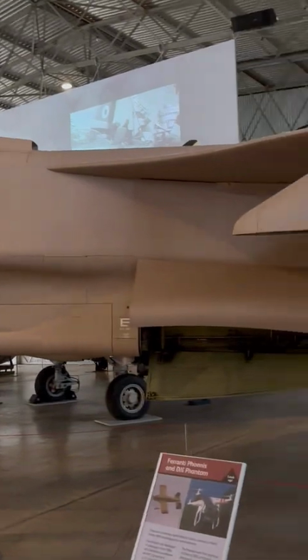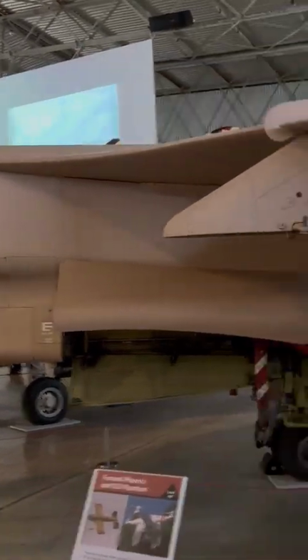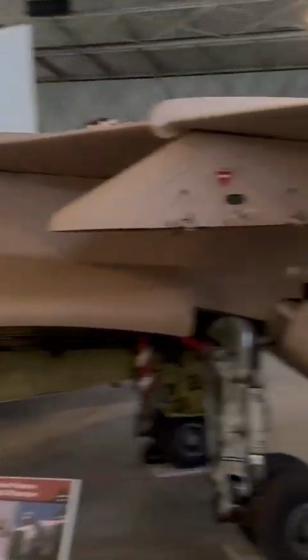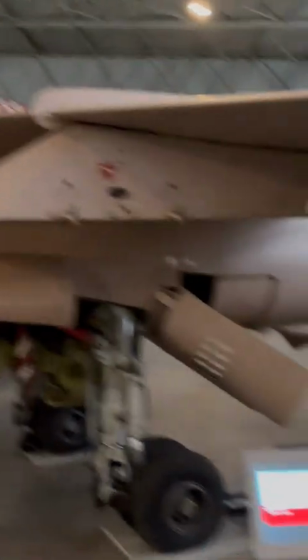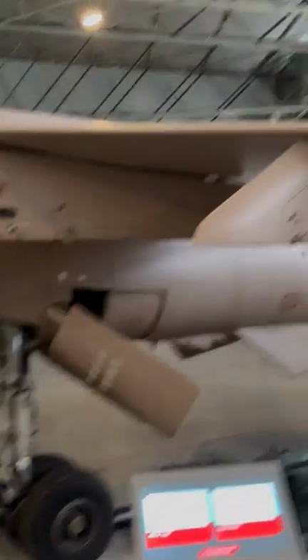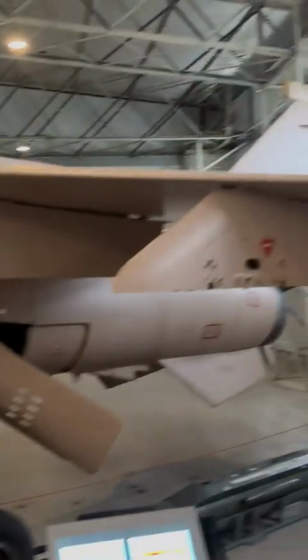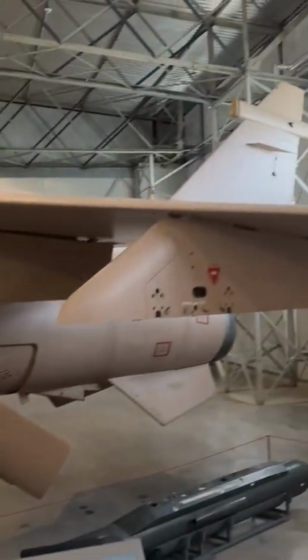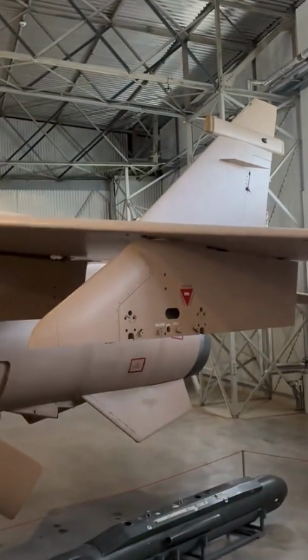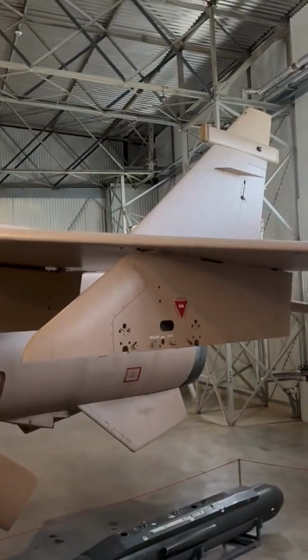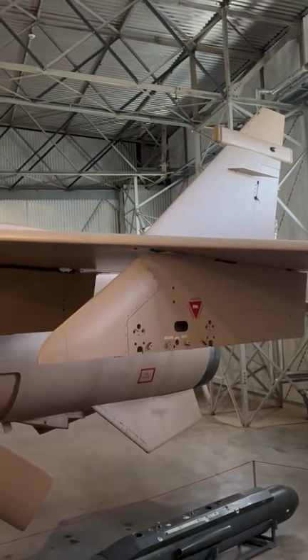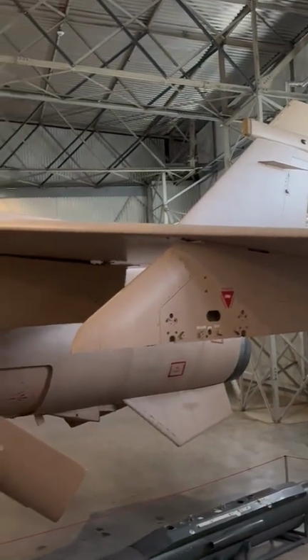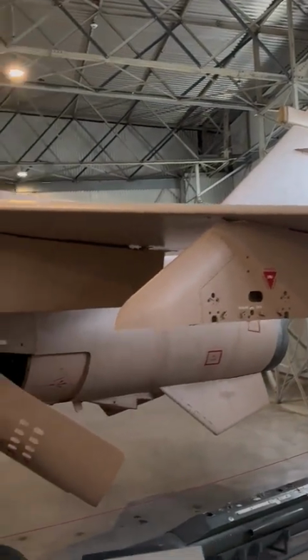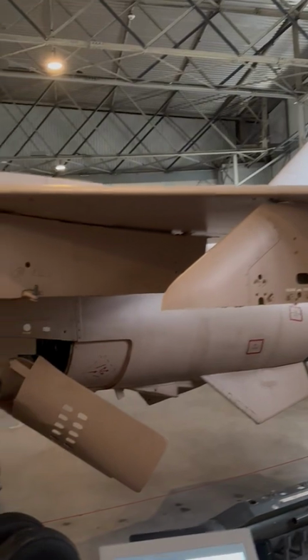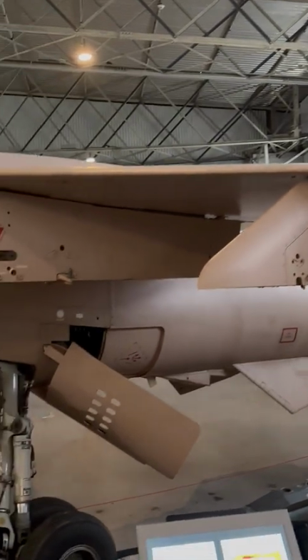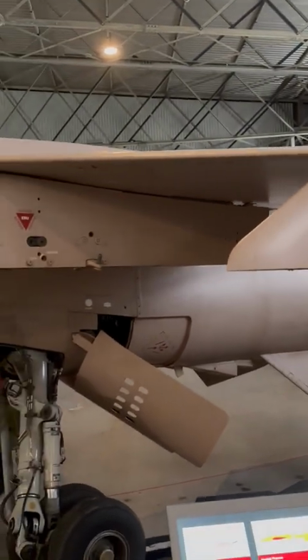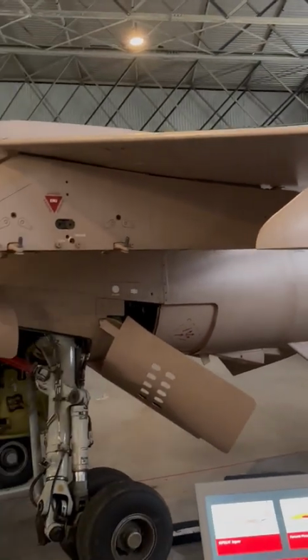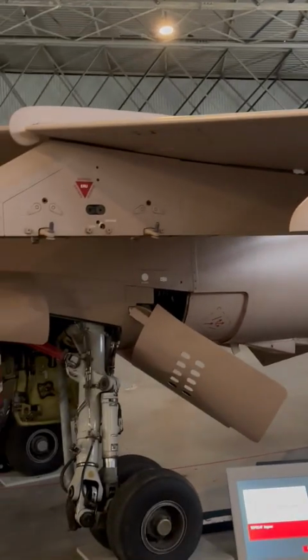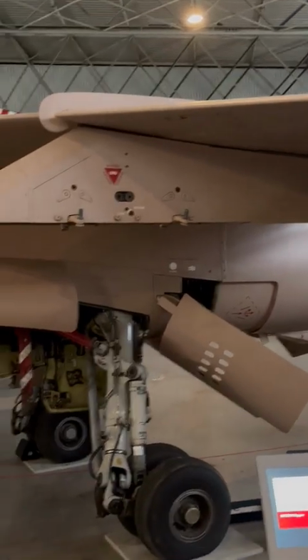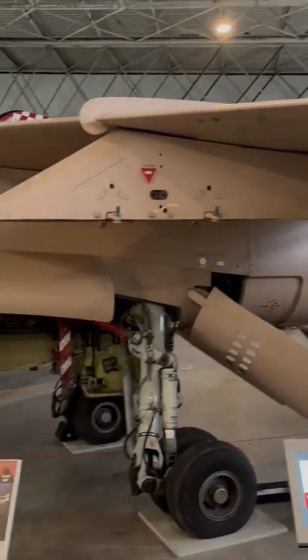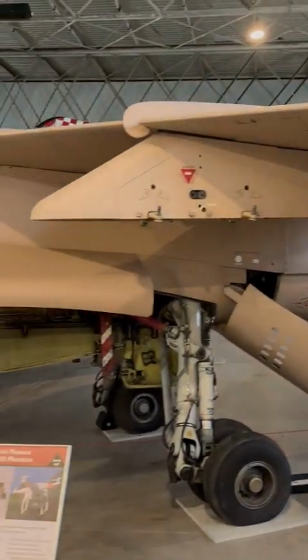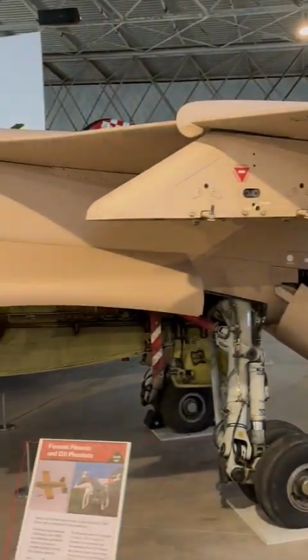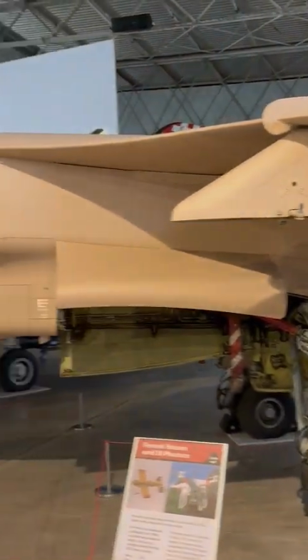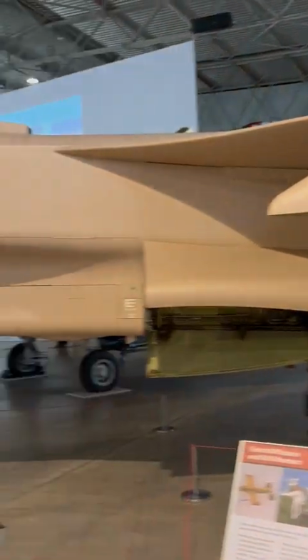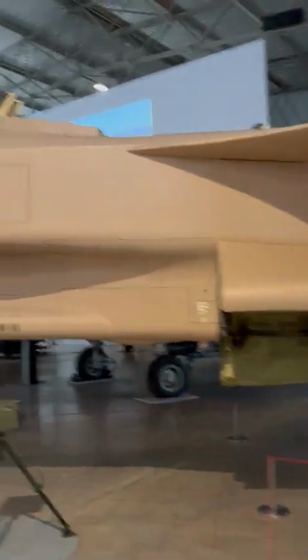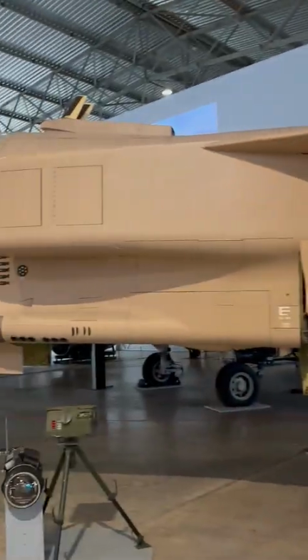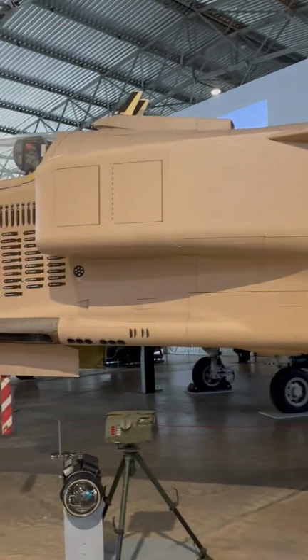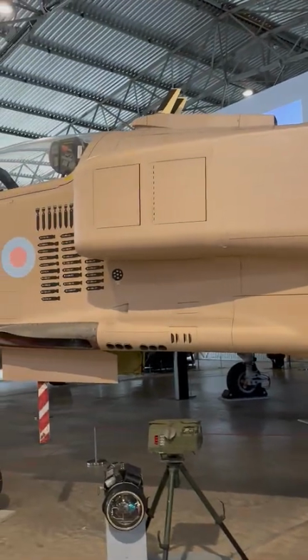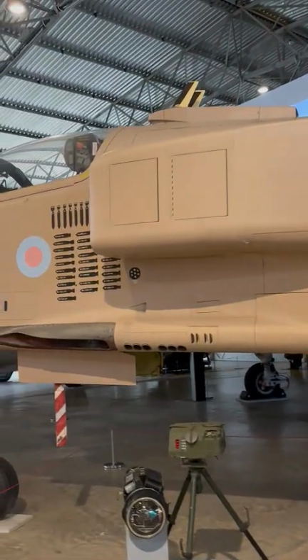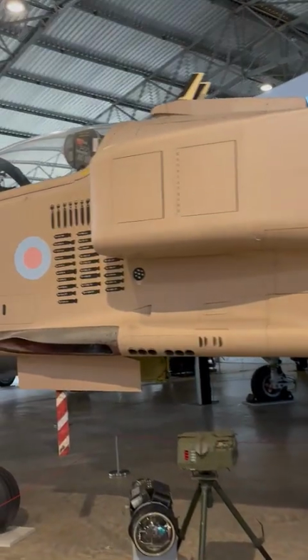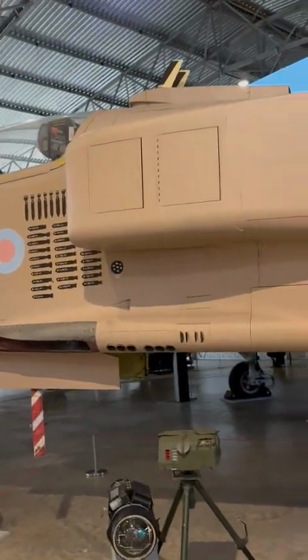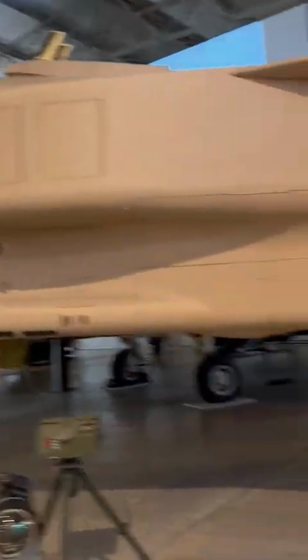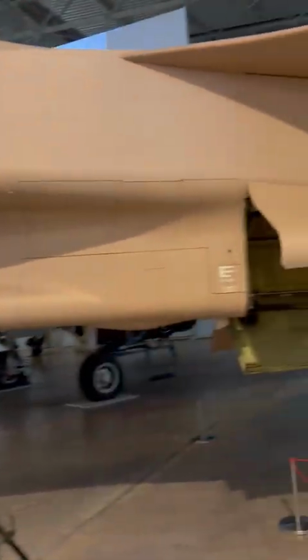This particular Jaguar took part in the first Gulf War in 1990 and 1991, carrying out 40 missions. You can see the bombs for the missions on the front of the aircraft. Apparently, this one was built in 1976 and it's a GR Mark 1A.